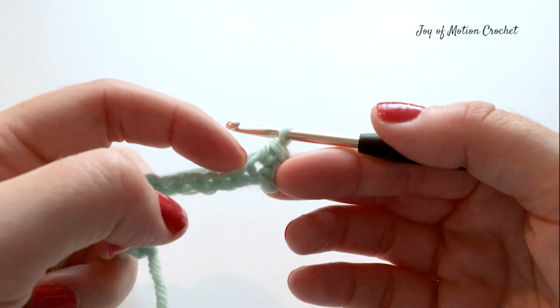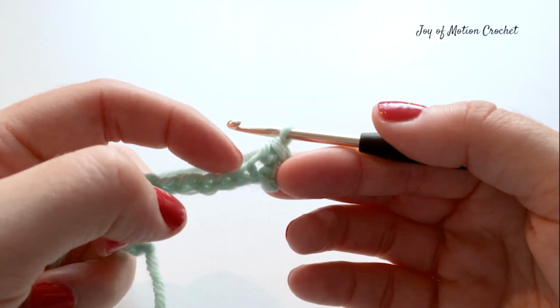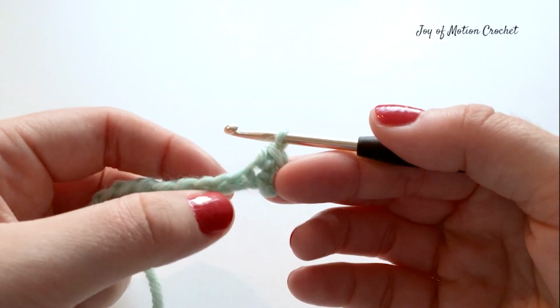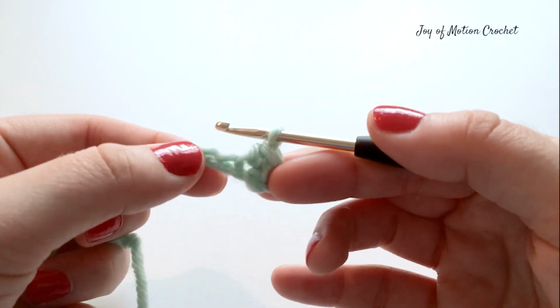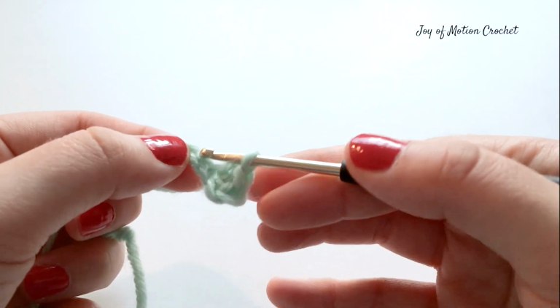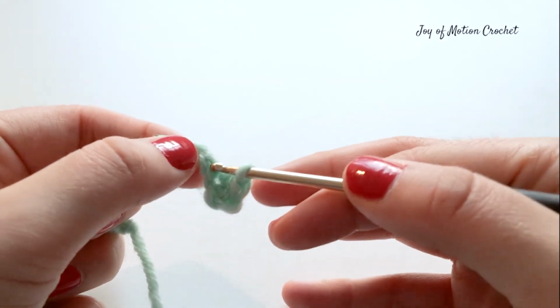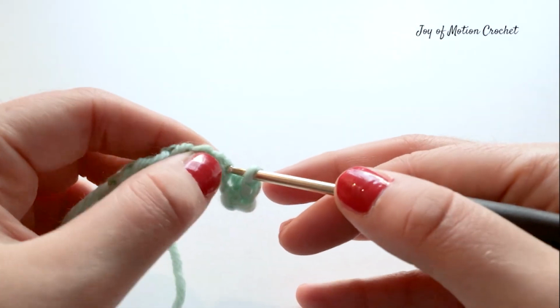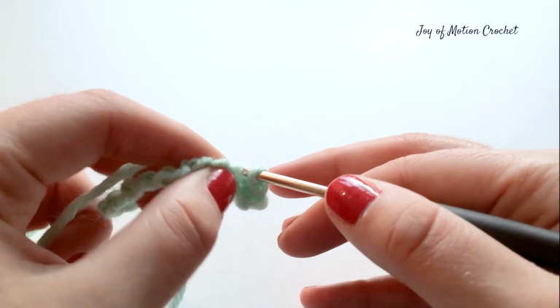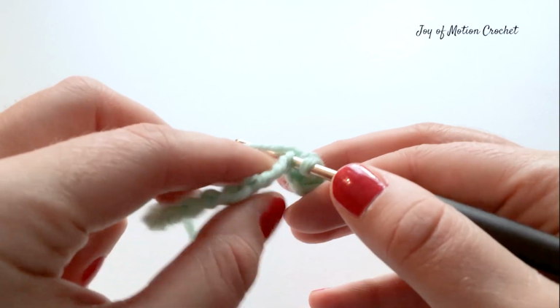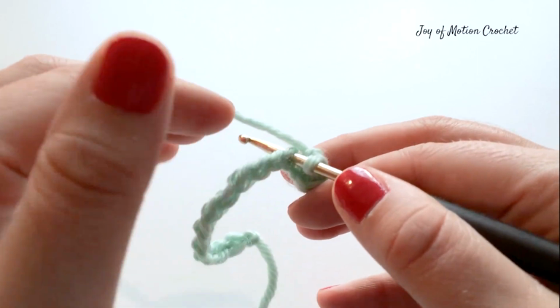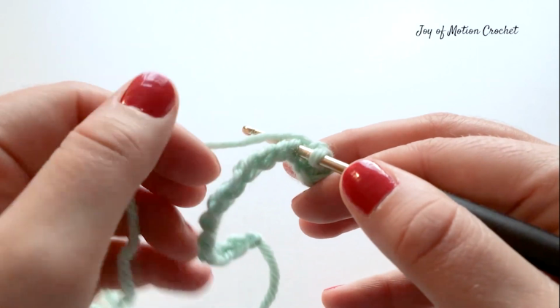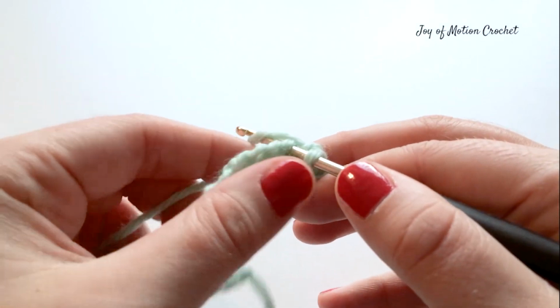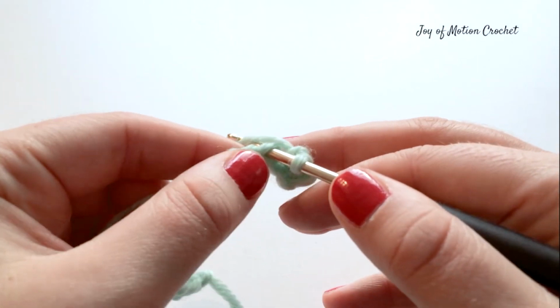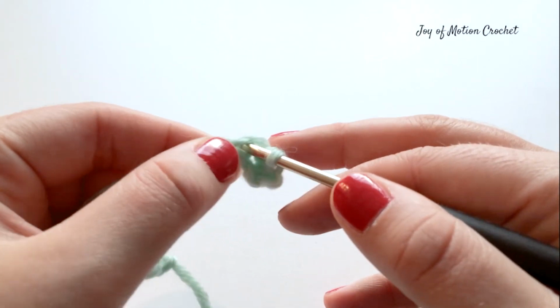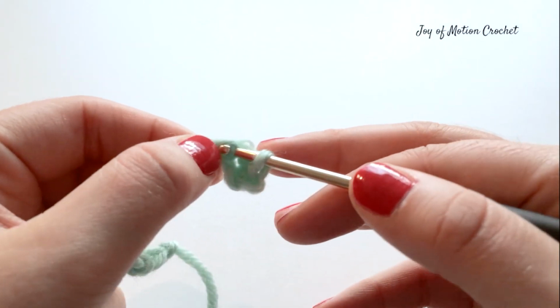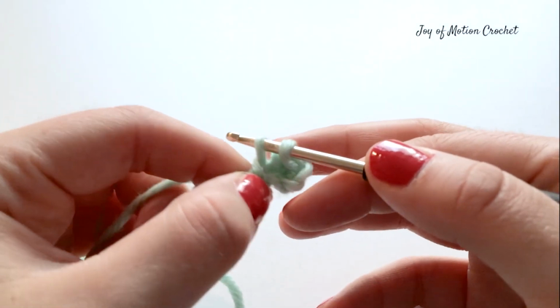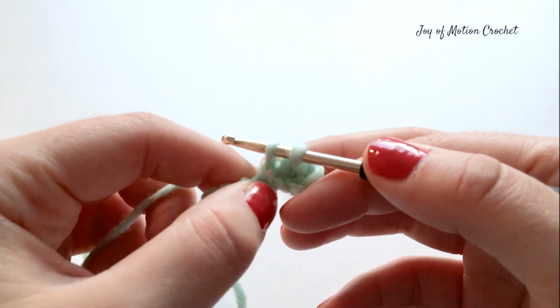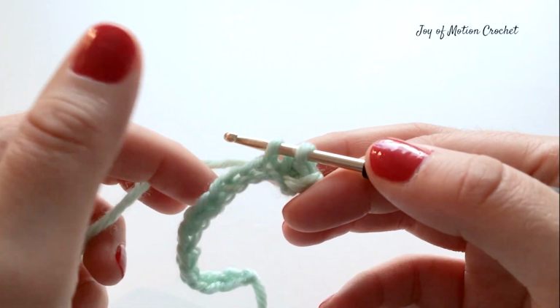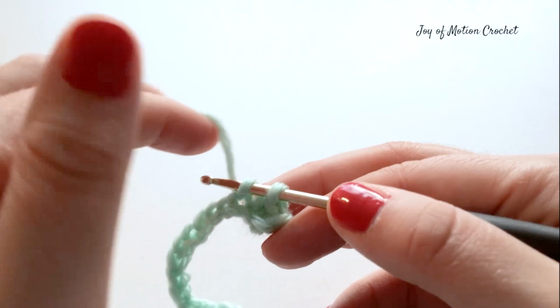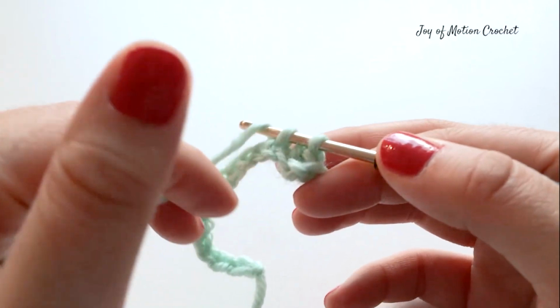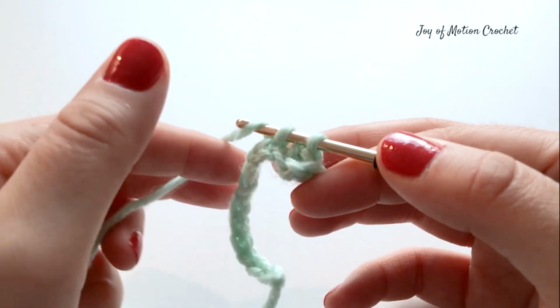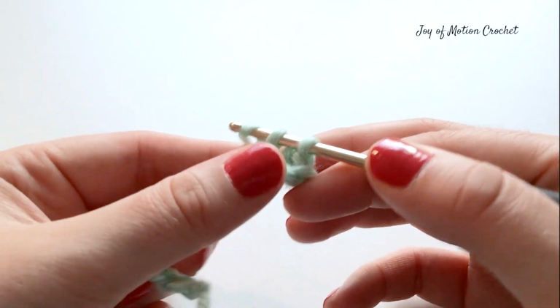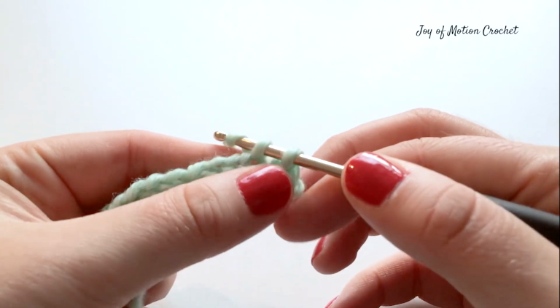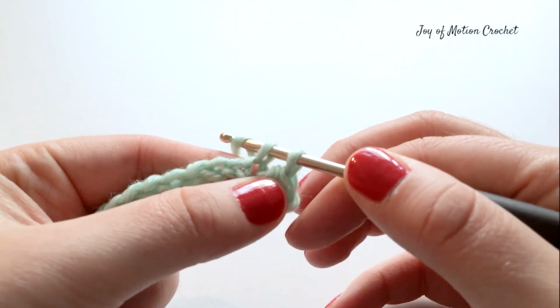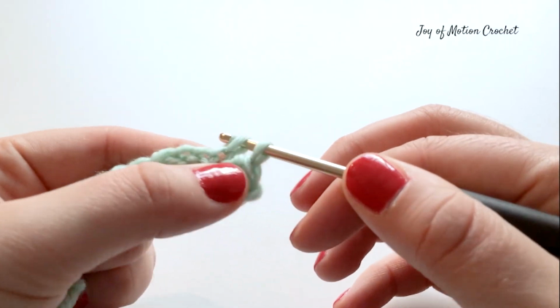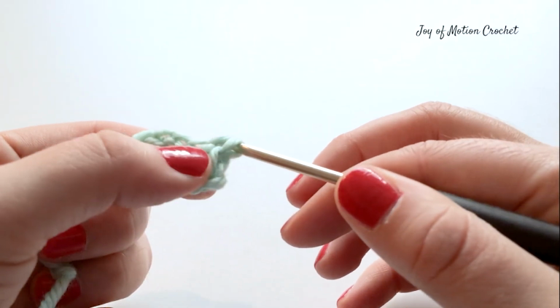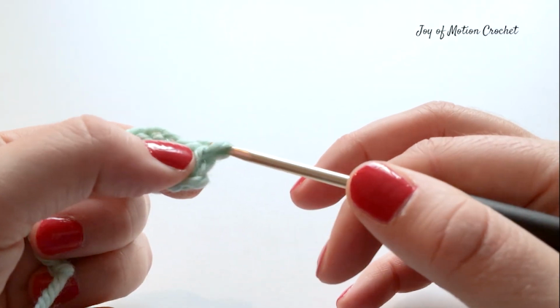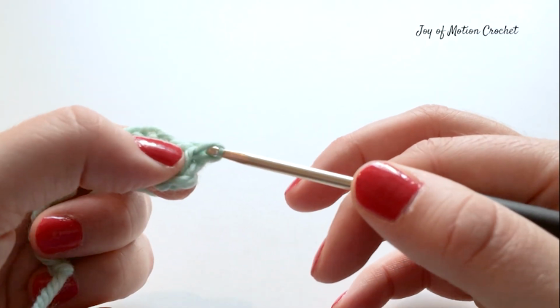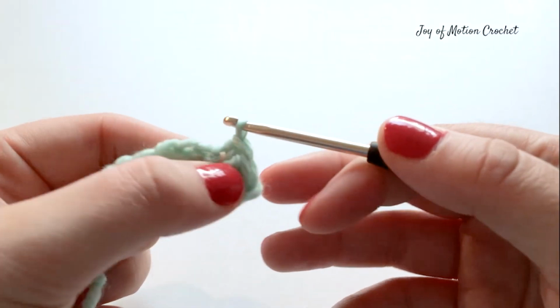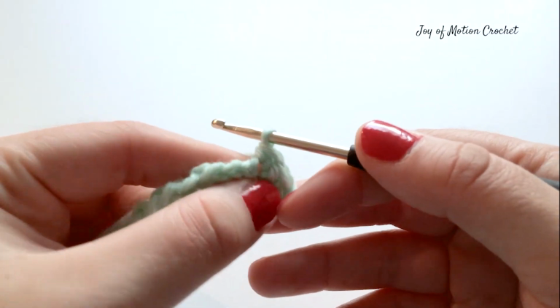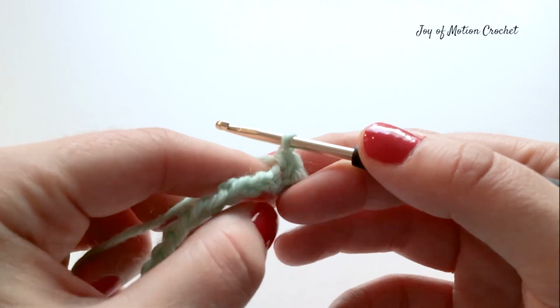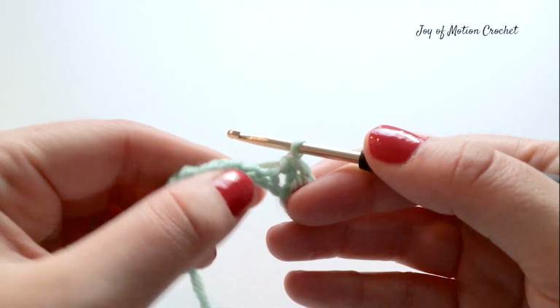Then work a single crochet into the next stitch: yarn over and pull up a loop, yarn over and go through both loops on your crochet hook. You have now completed two single crochets.